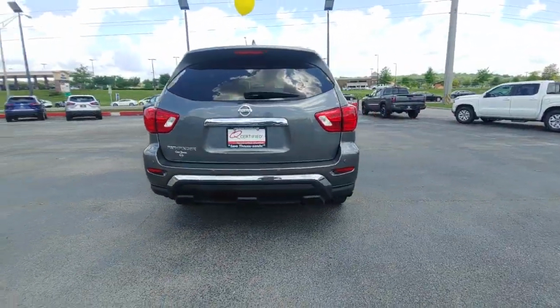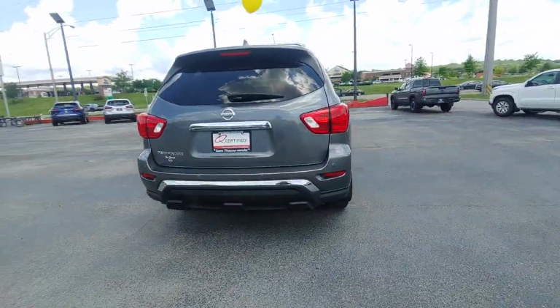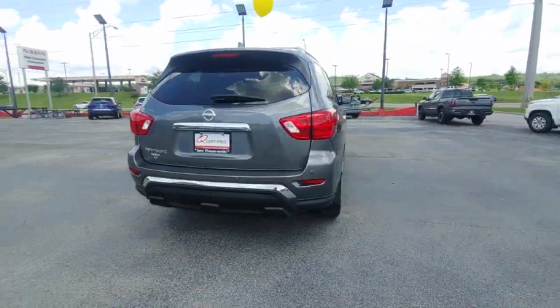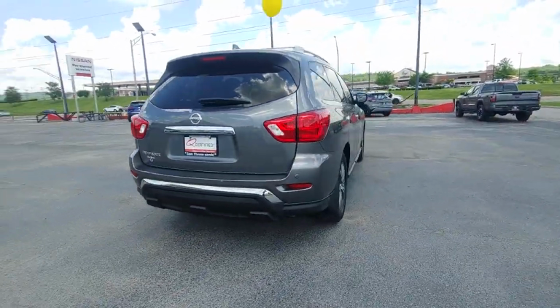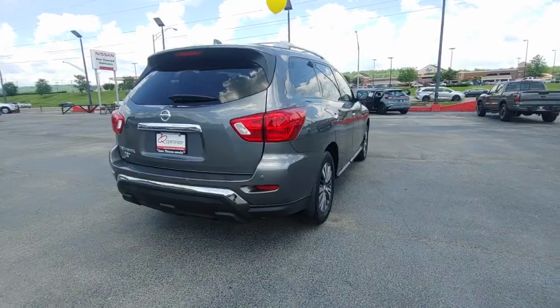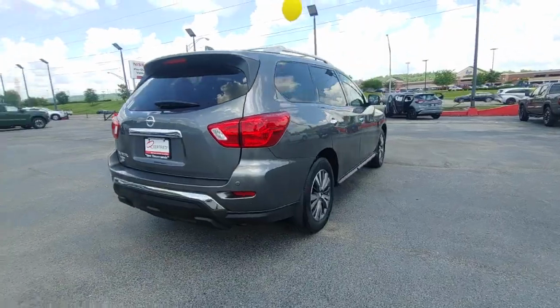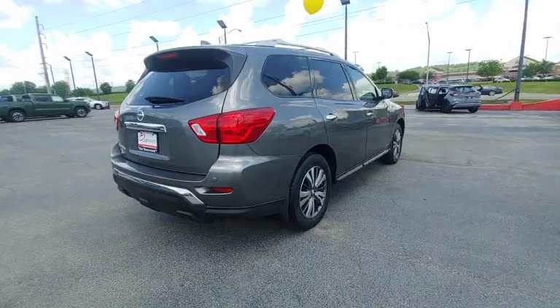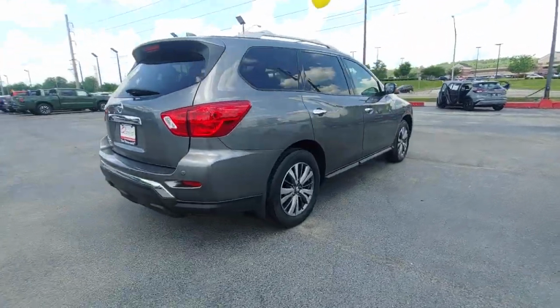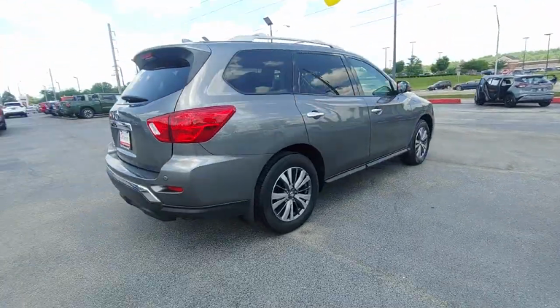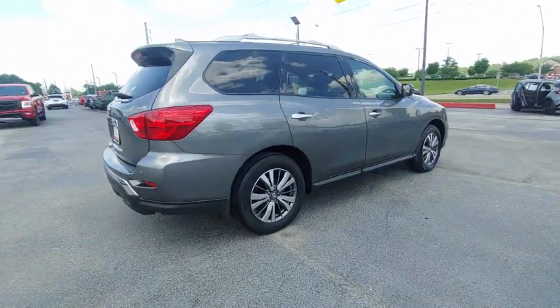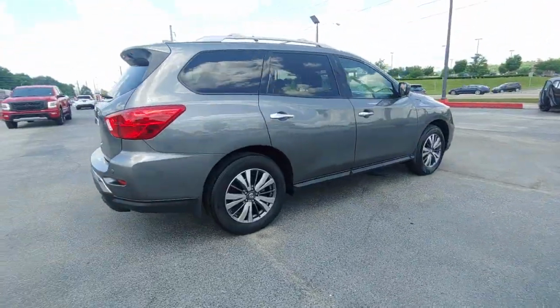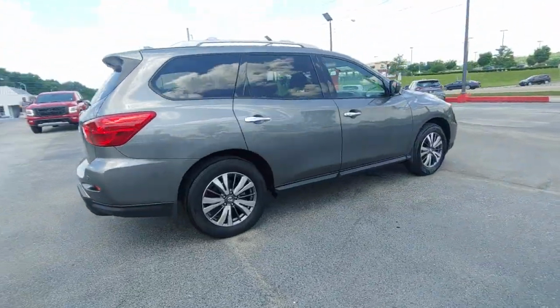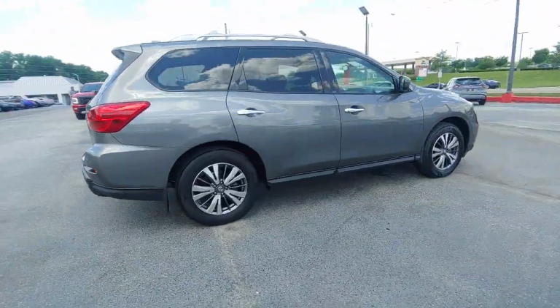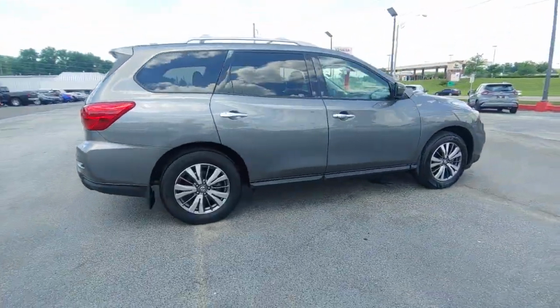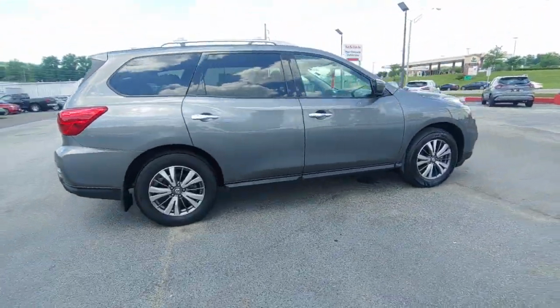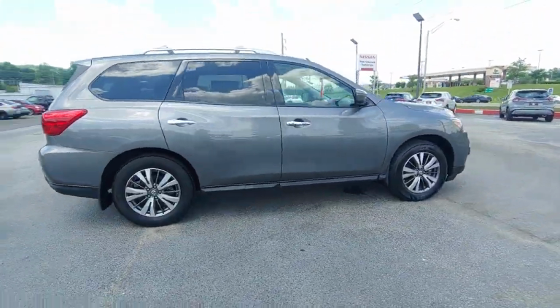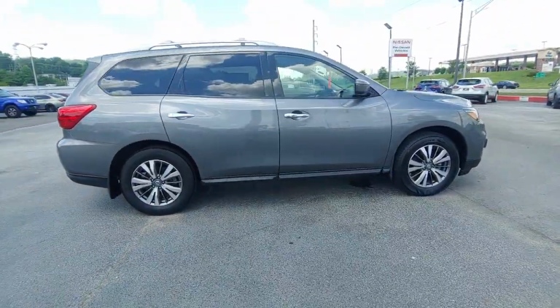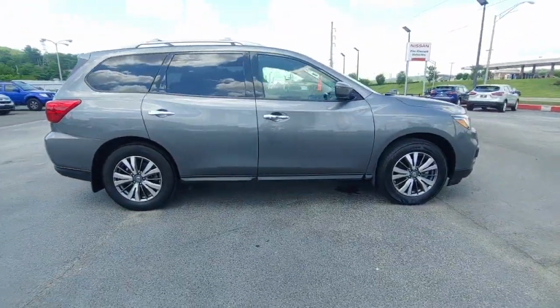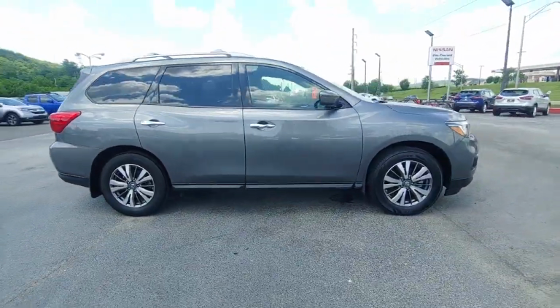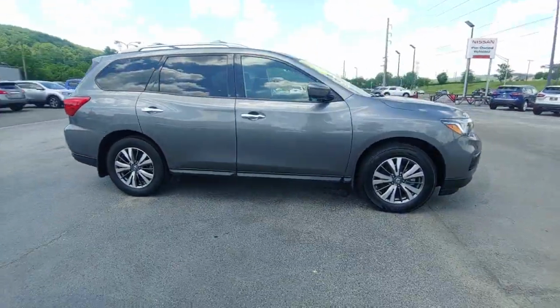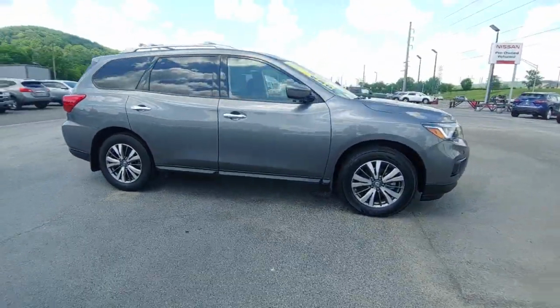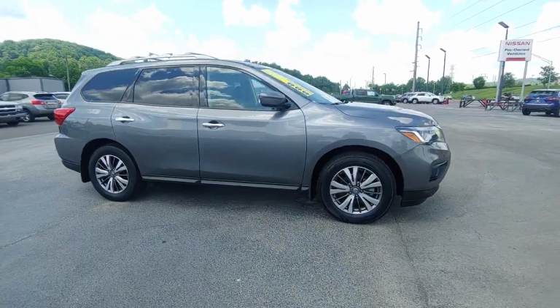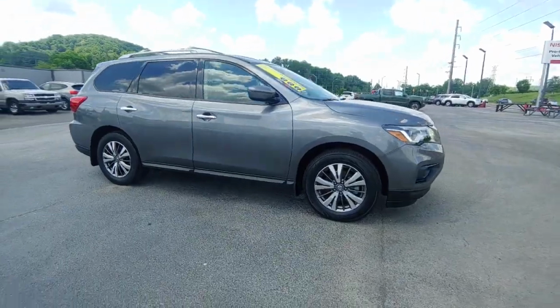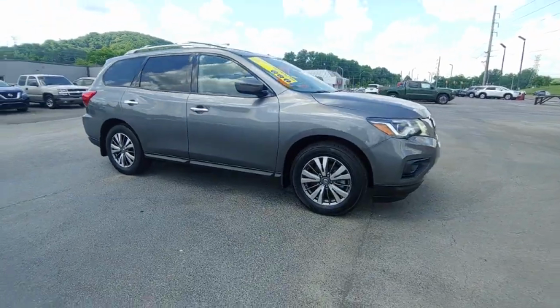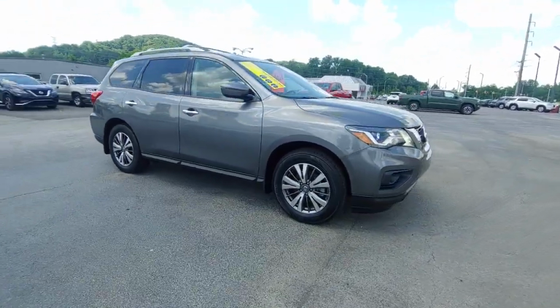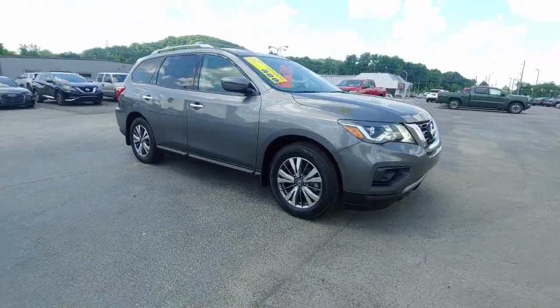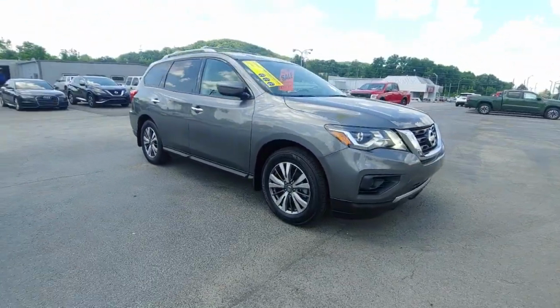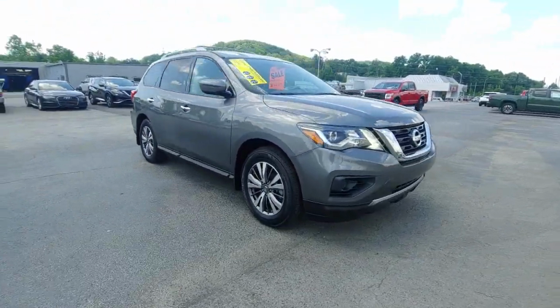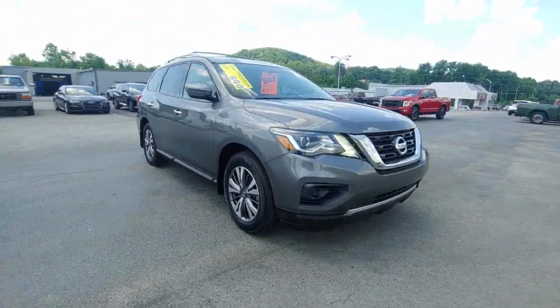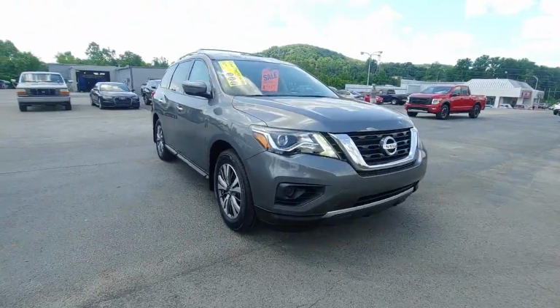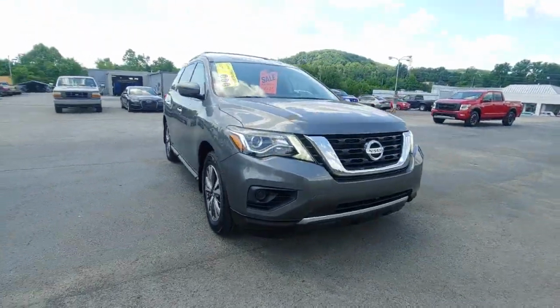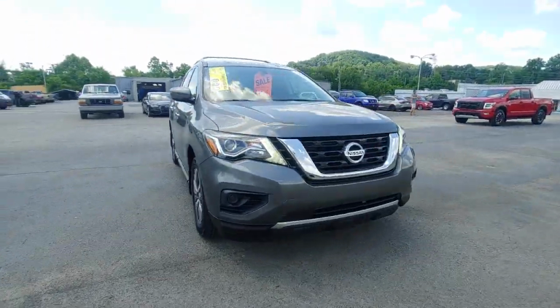Solid, versatile, and smooth, it has all the features you need to make road trips, towing, and household projects a breeze. These are just some of the great options this vehicle comes with.